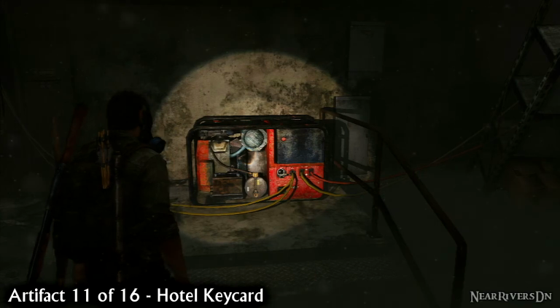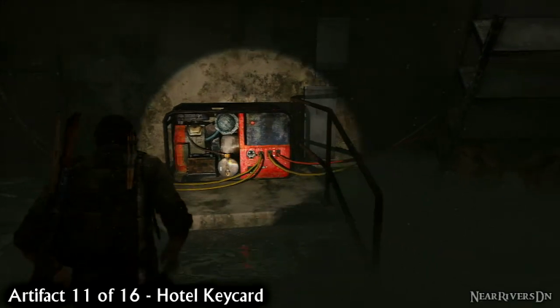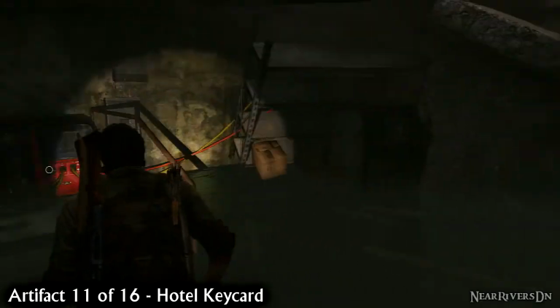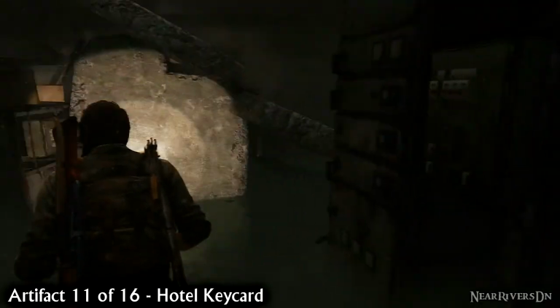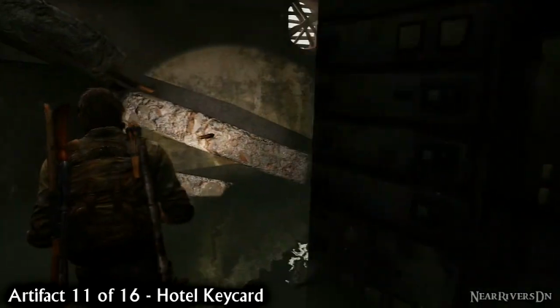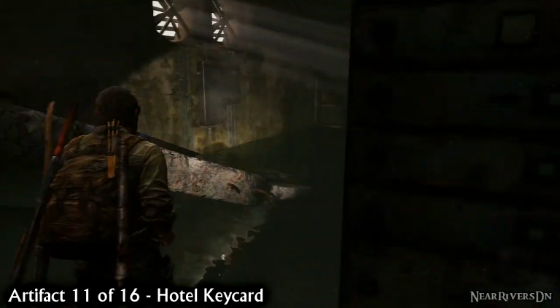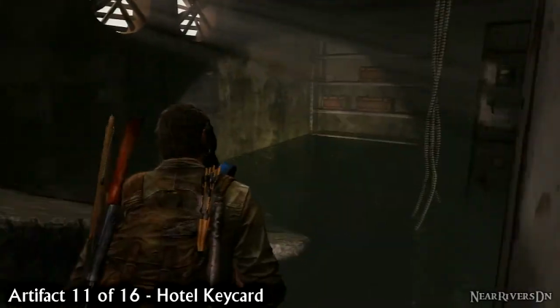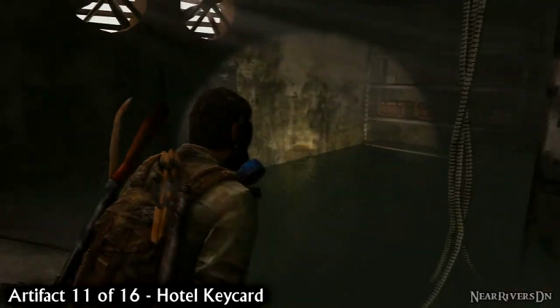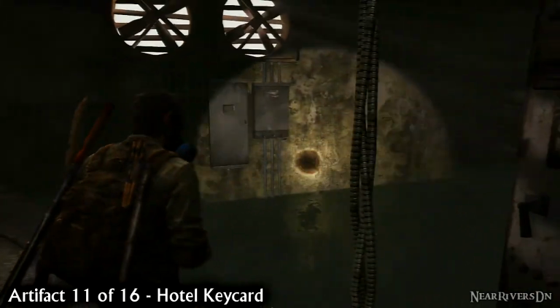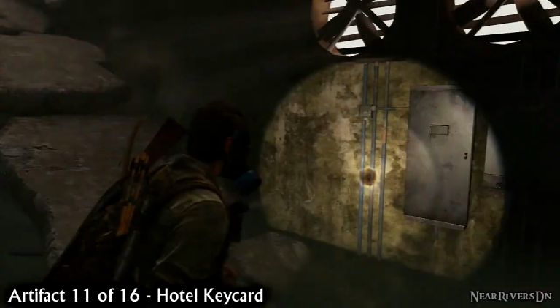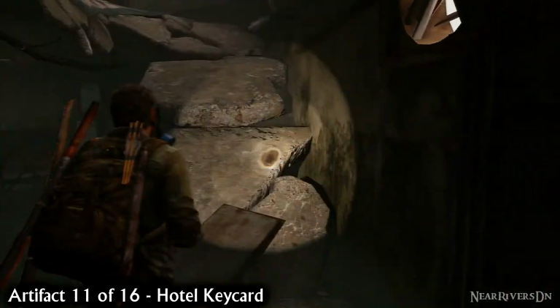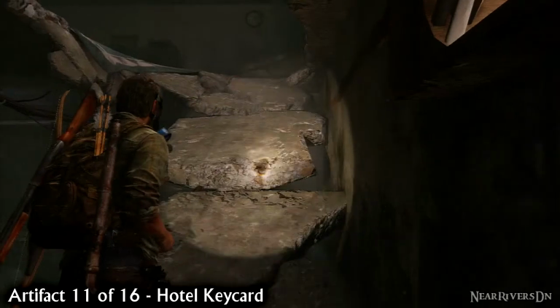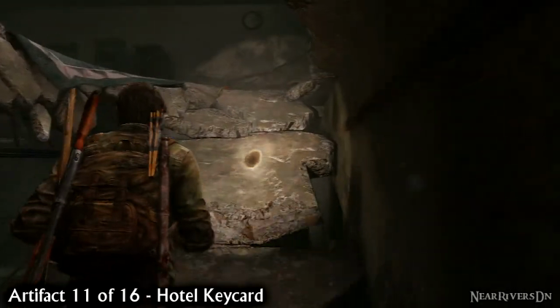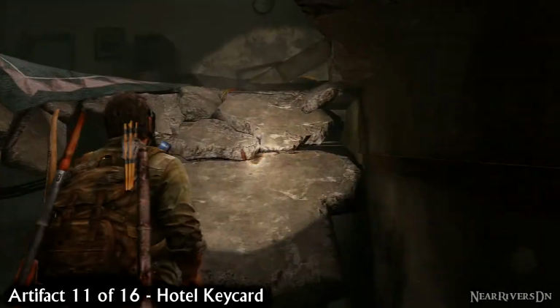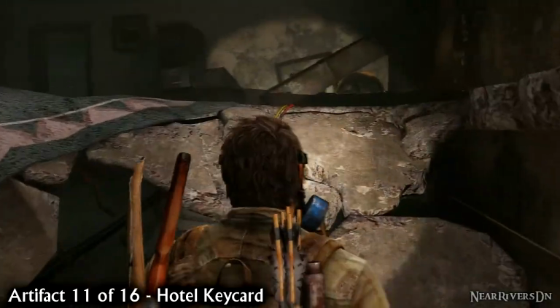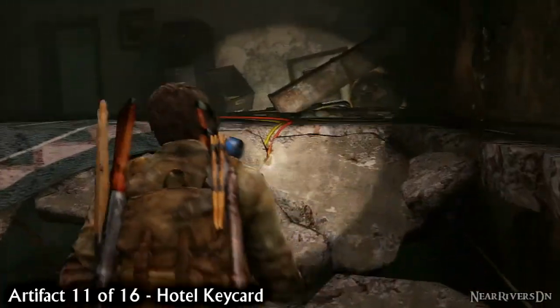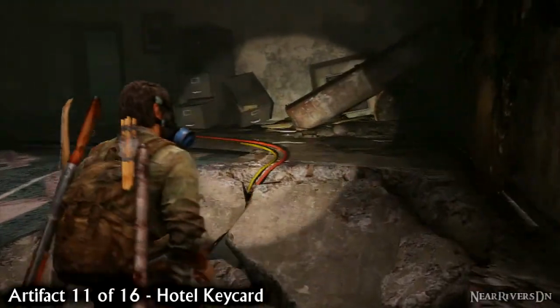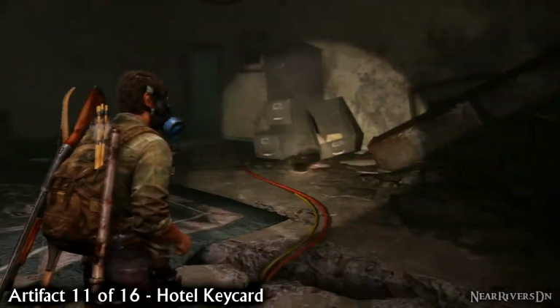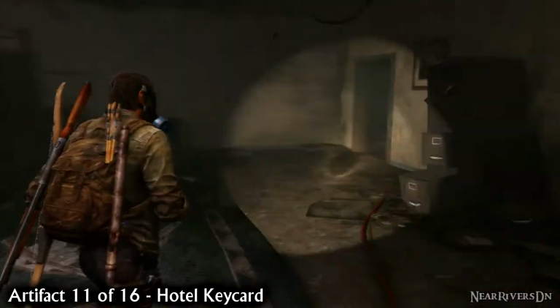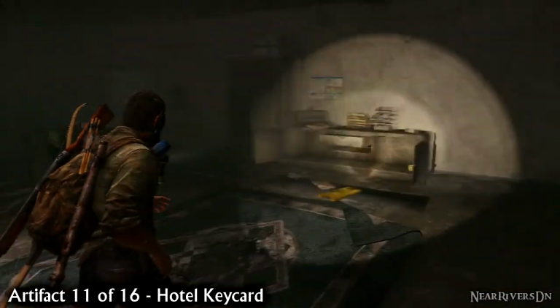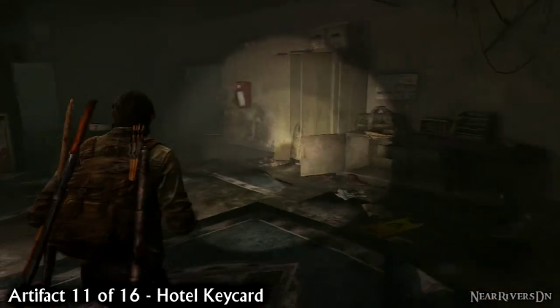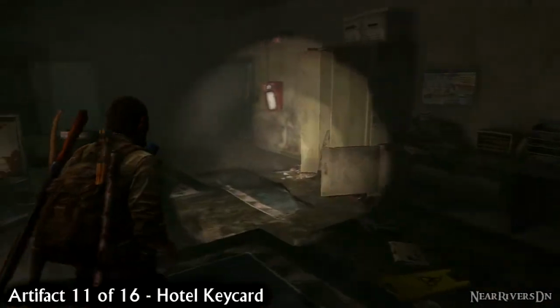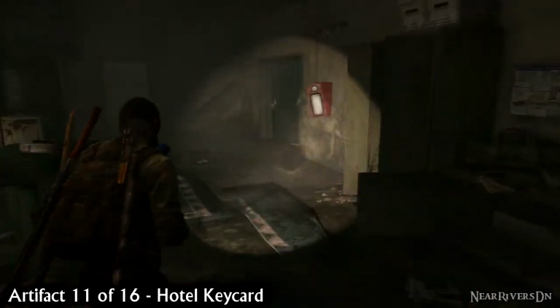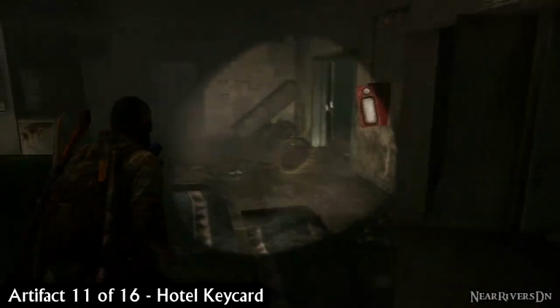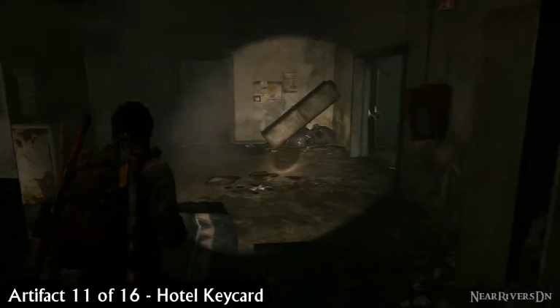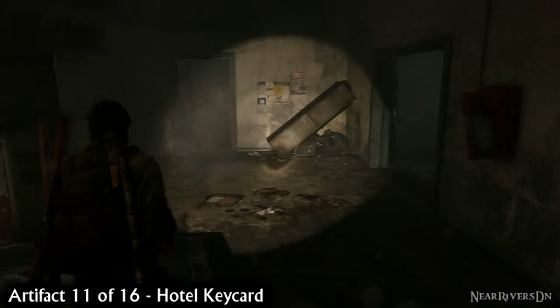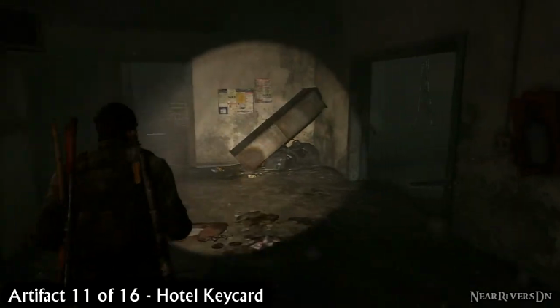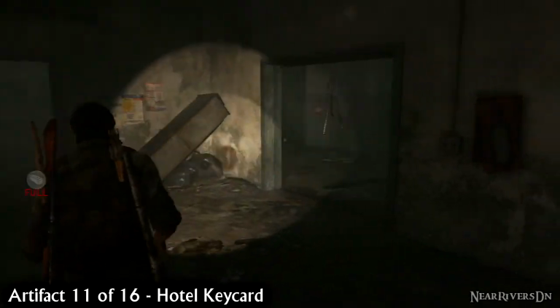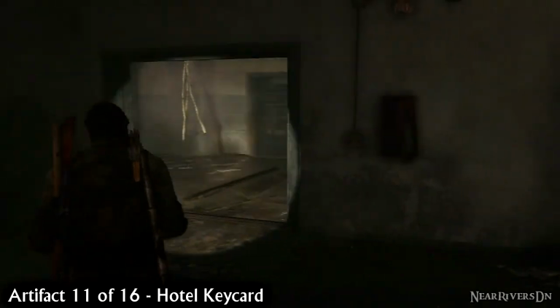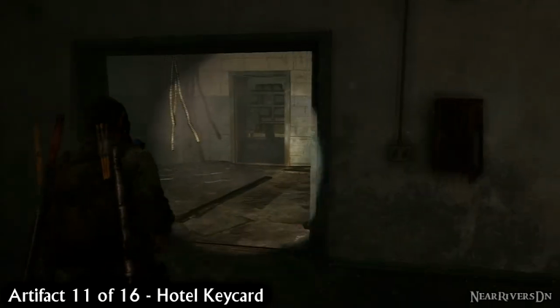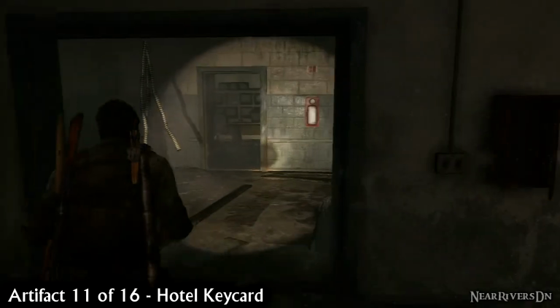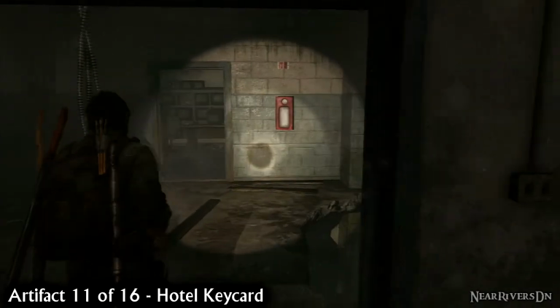Shortly after getting separated from Ellie, you'll reach a generator. You'll have to turn on the power and find the hotel keycard before you can move on. This is story related and, providing you want to finish the level, unmissable.